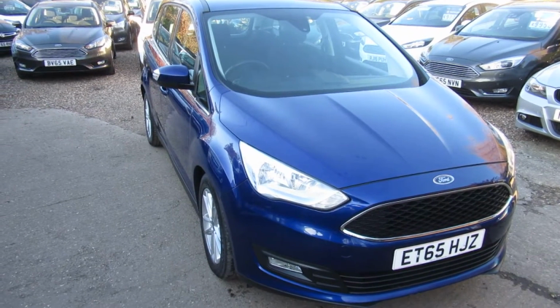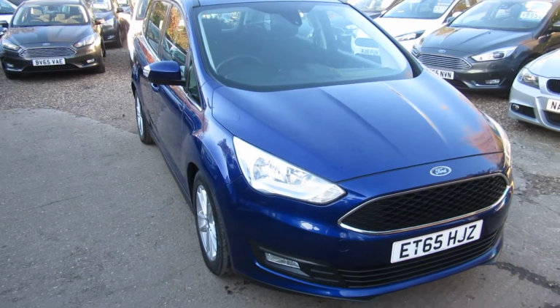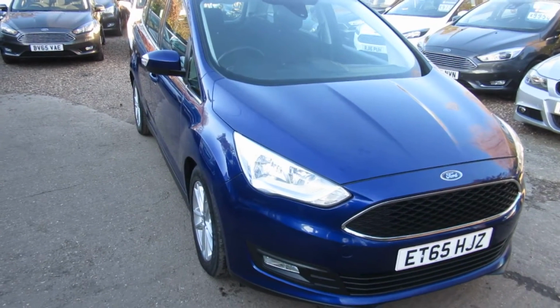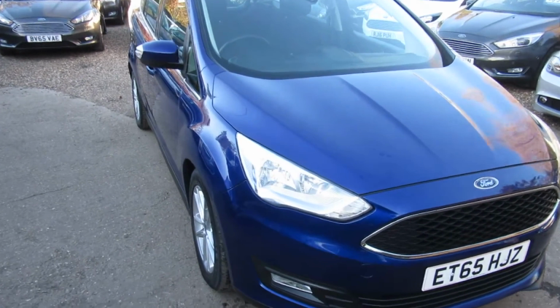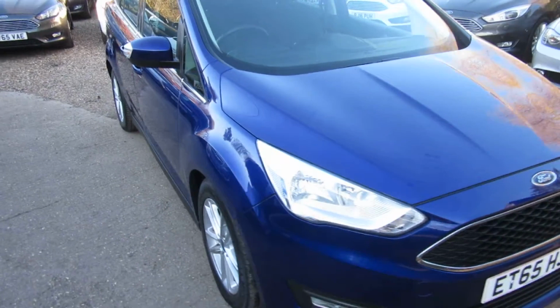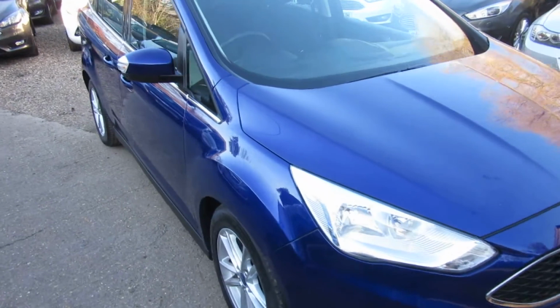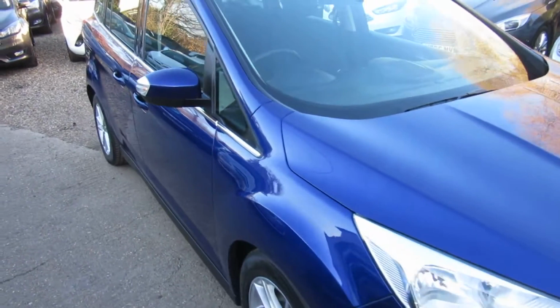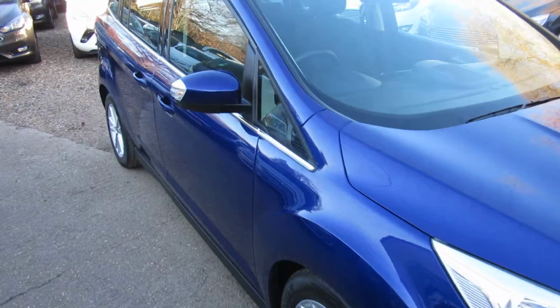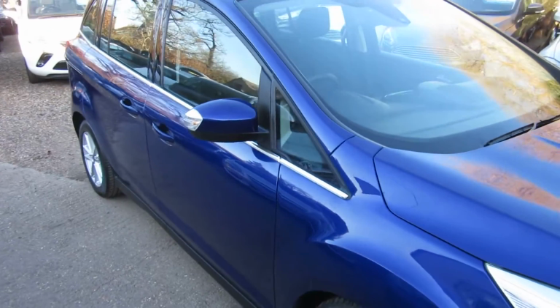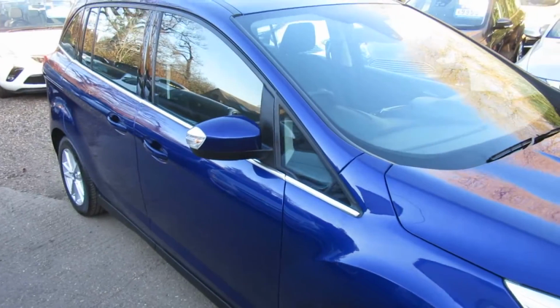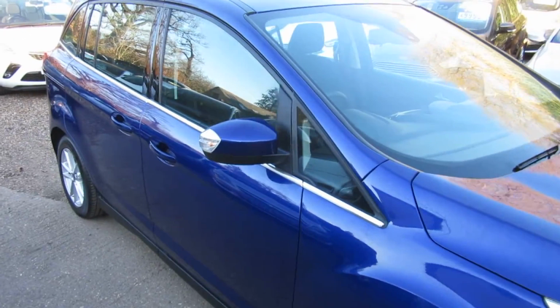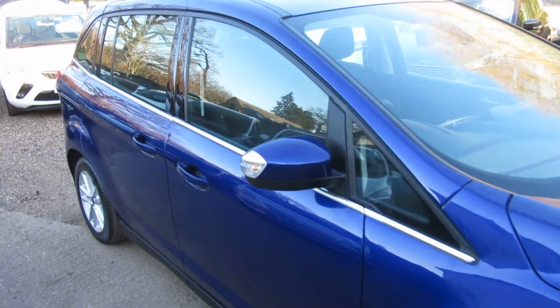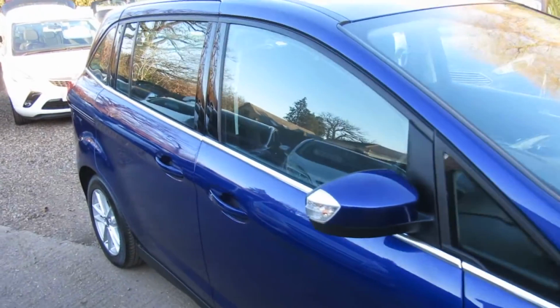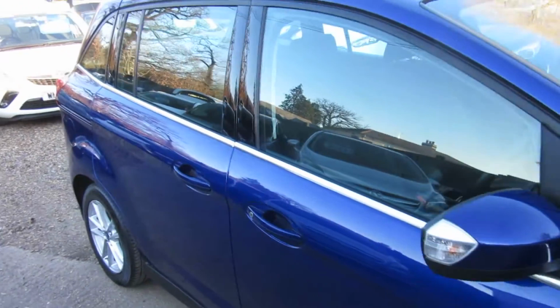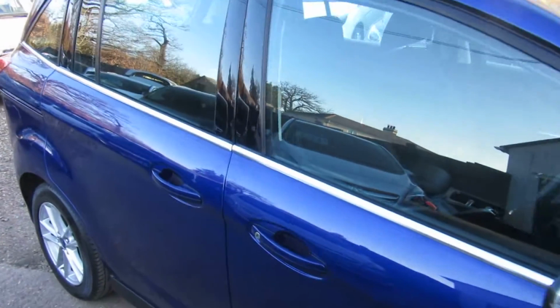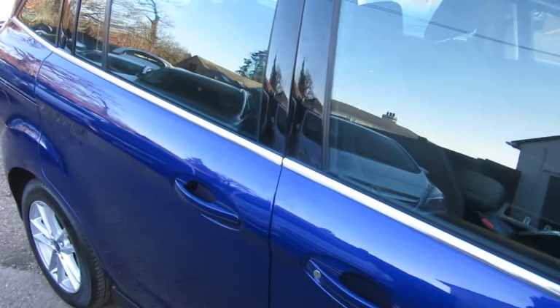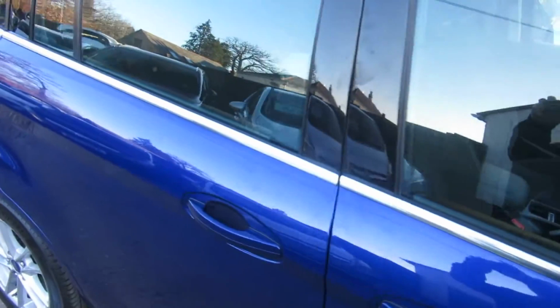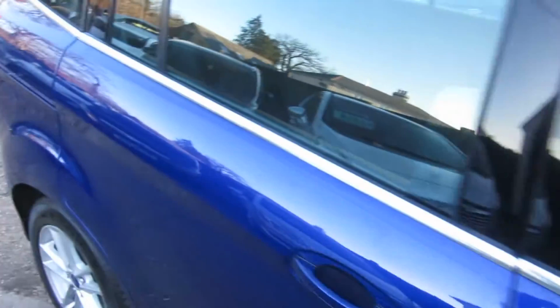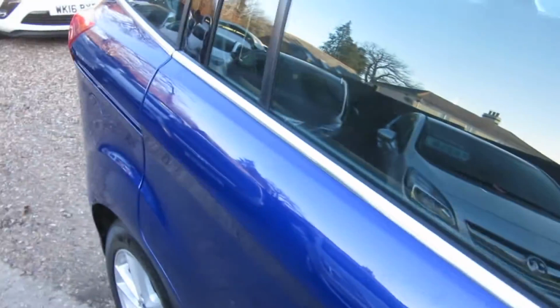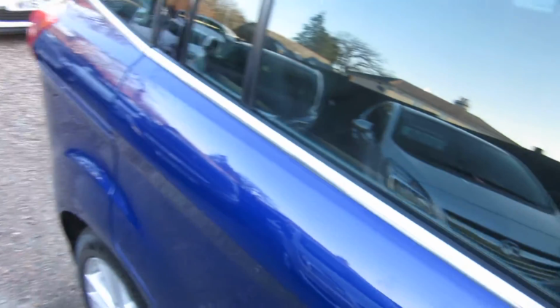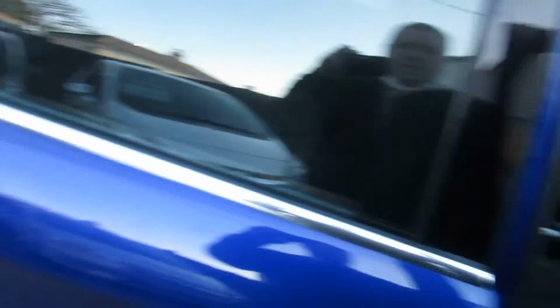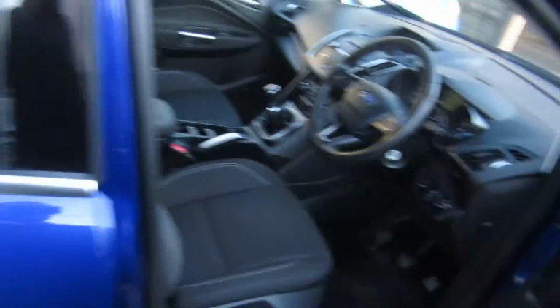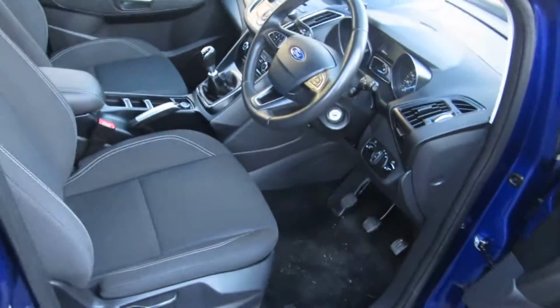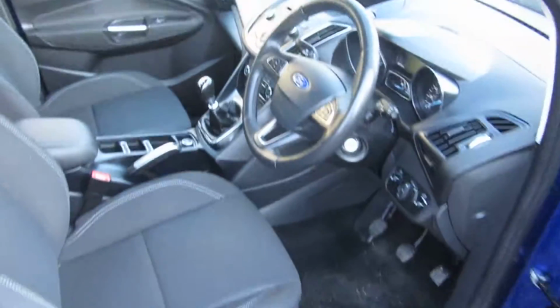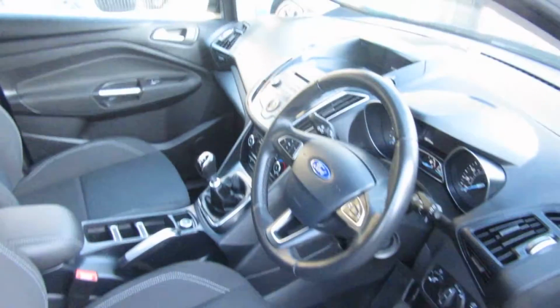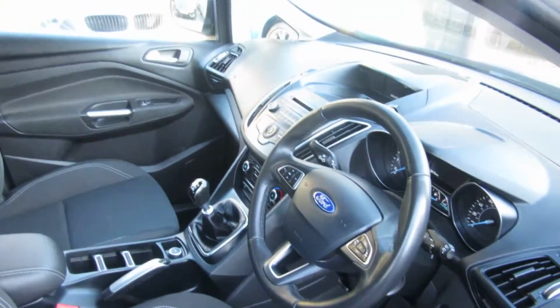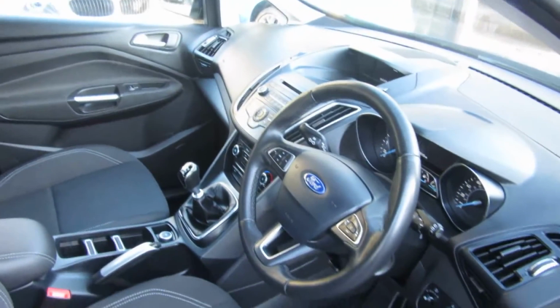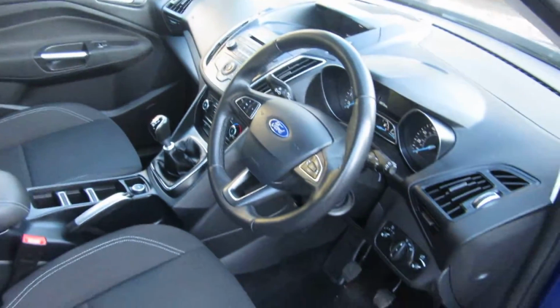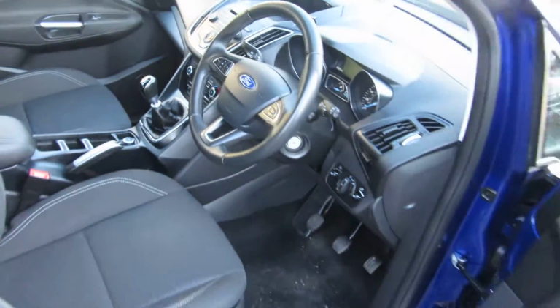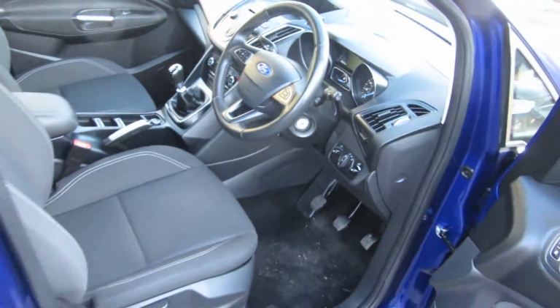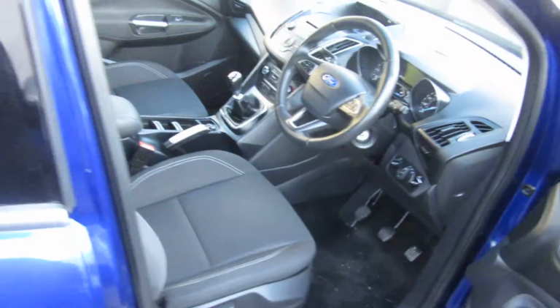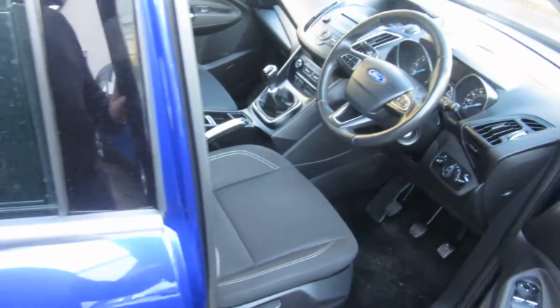Good afternoon. Here we've got a beautiful Ford Focus Grand C-Max in the Deep Impact Blue. What a stunning looking car. It's got a six-speed manual gearbox and it's a 1.5 diesel.